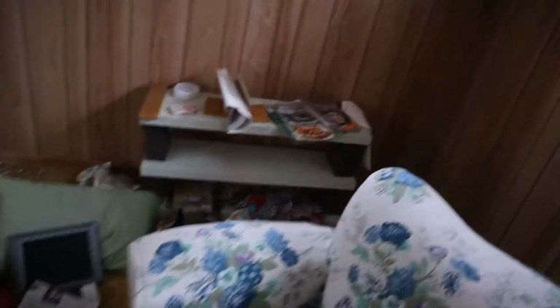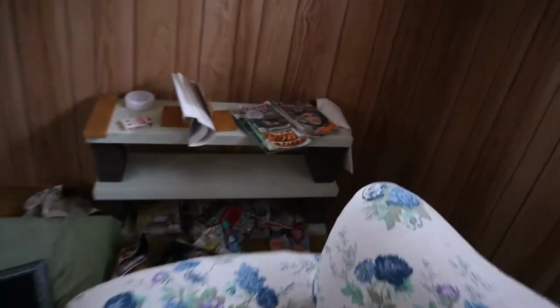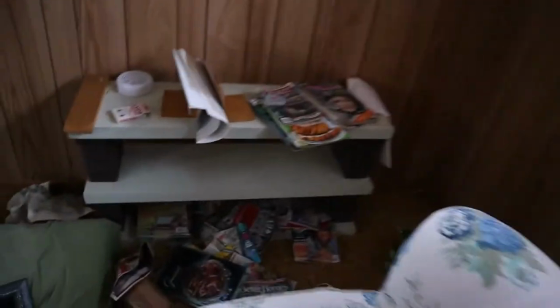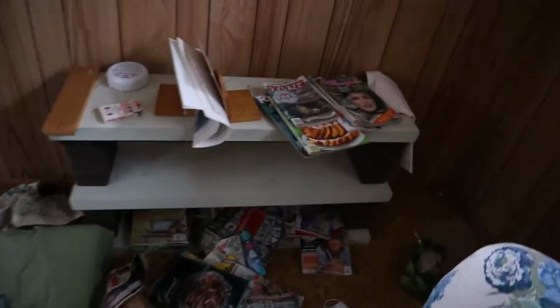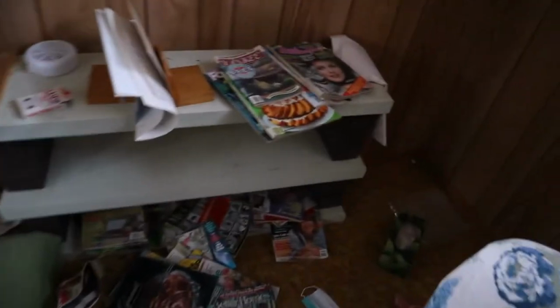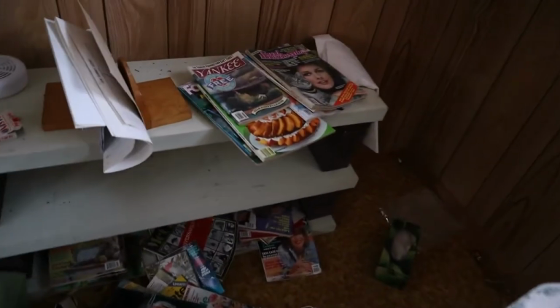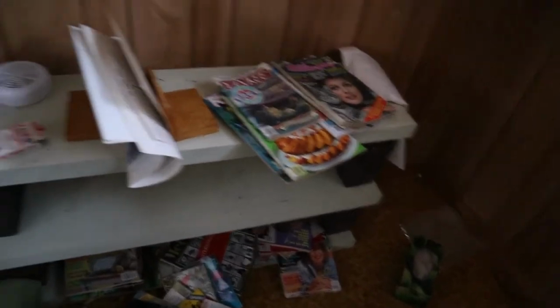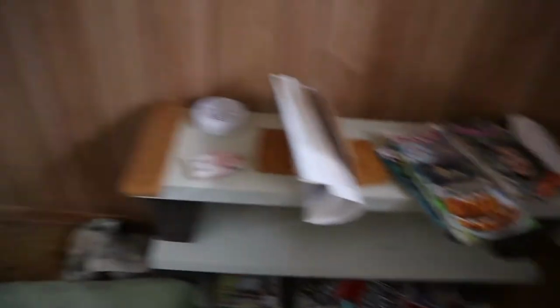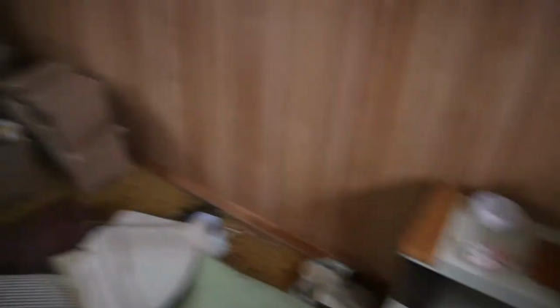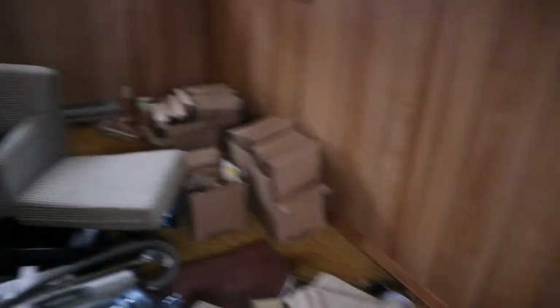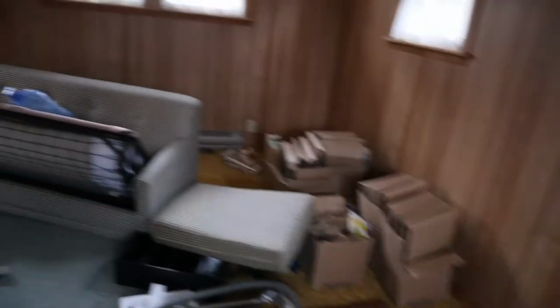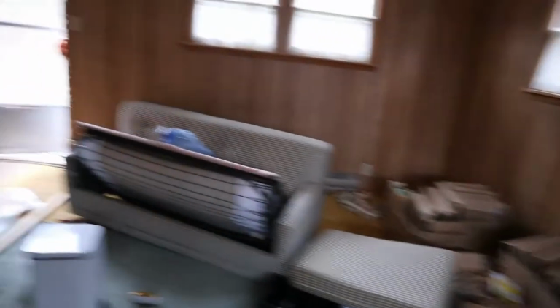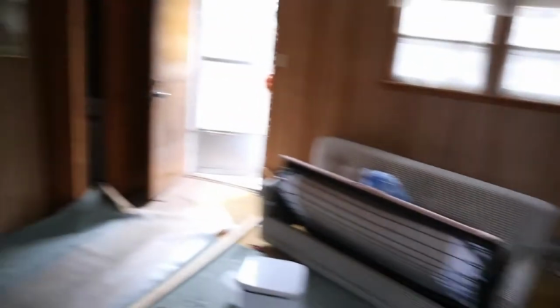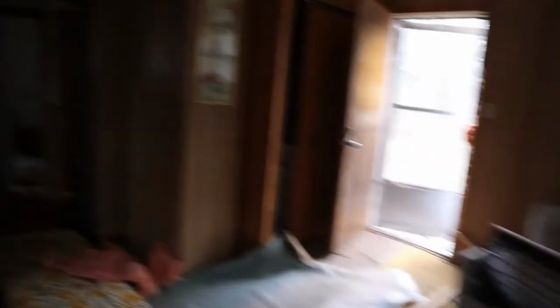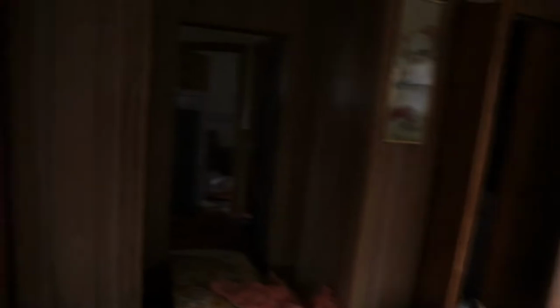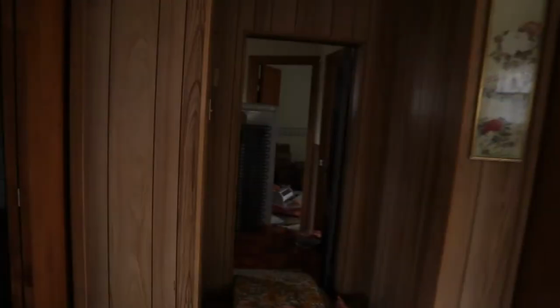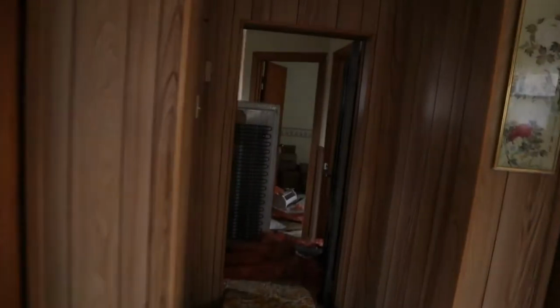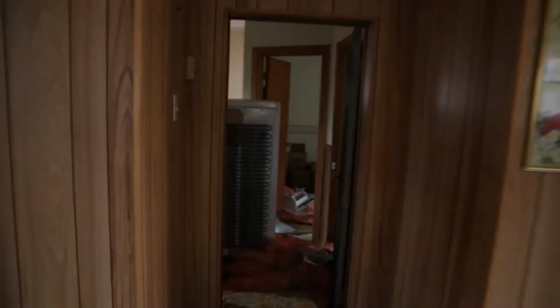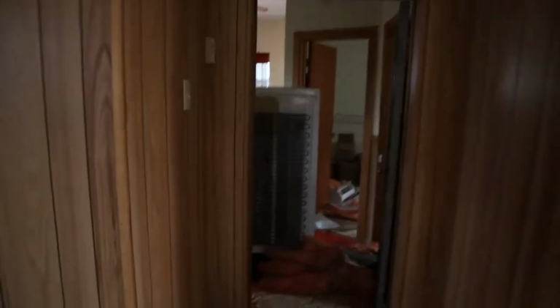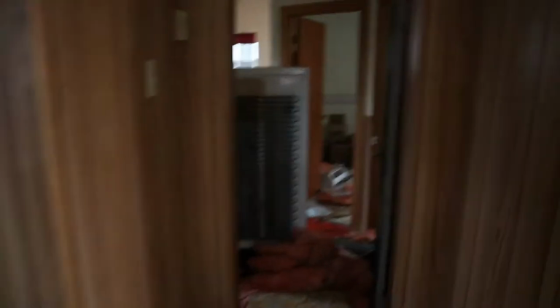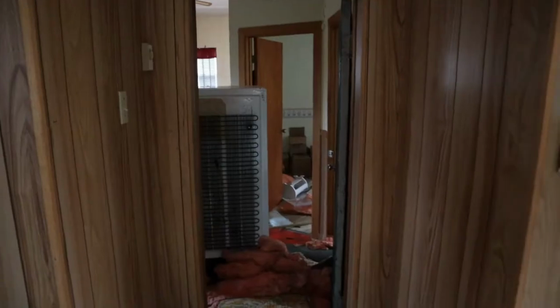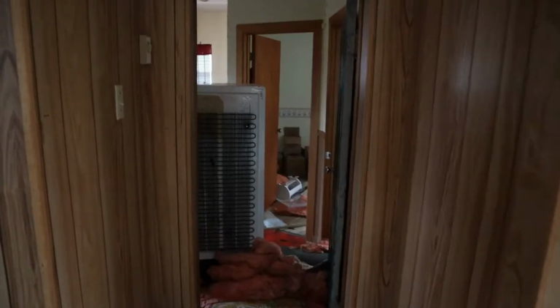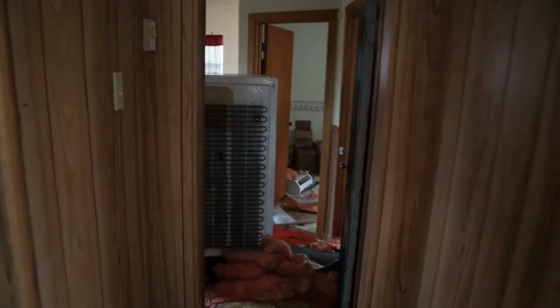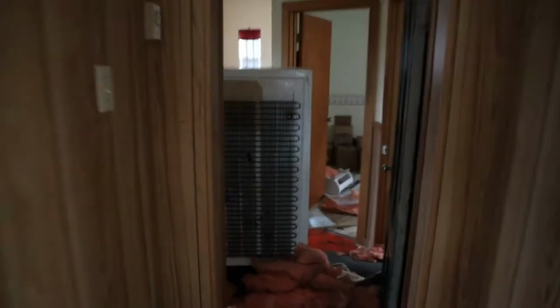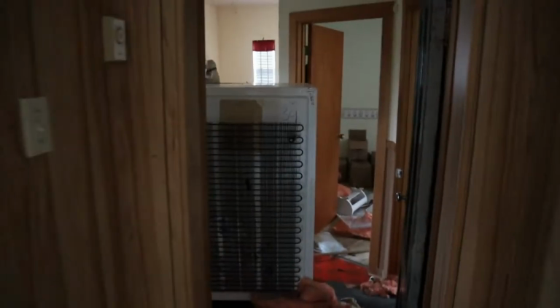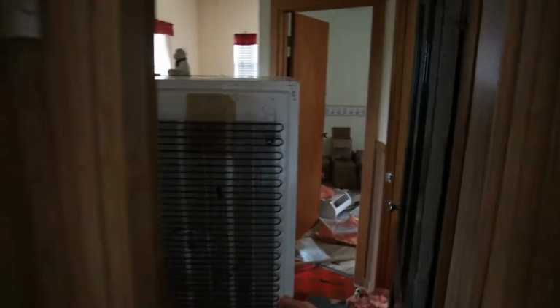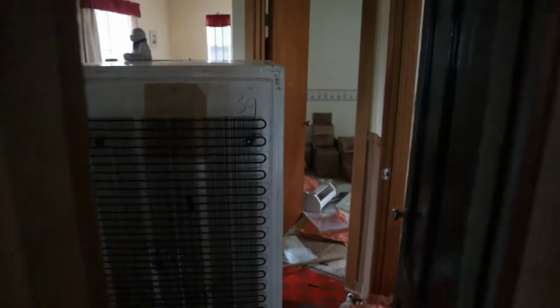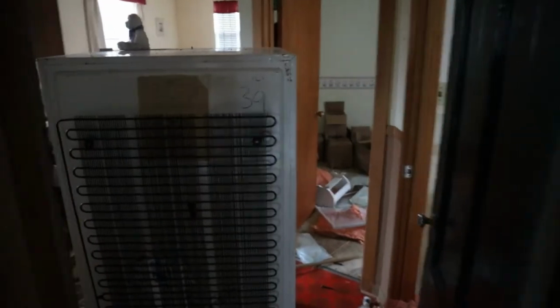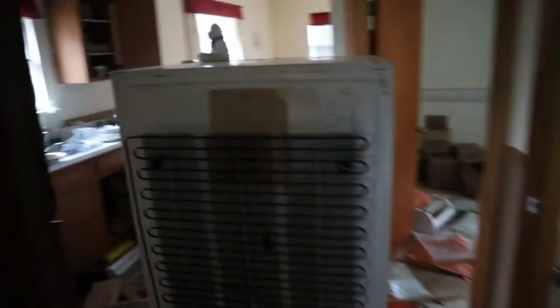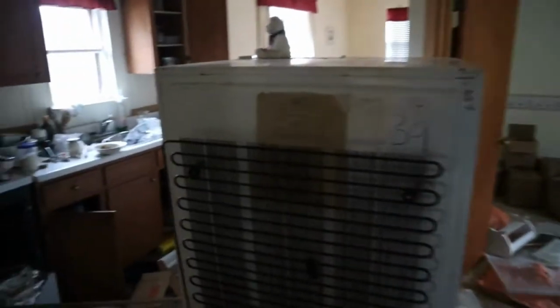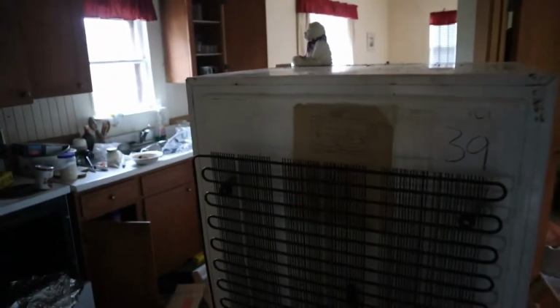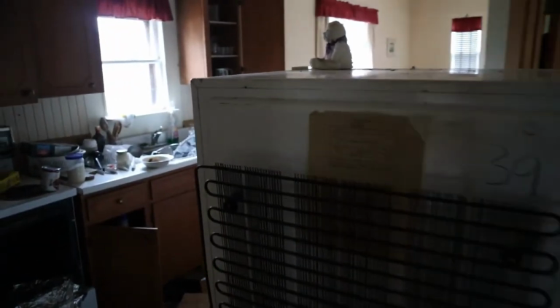Over here, just got an old shelf with some old magazines. Not much. We'll slip through this first door then.